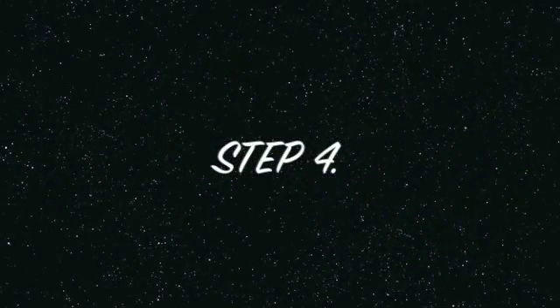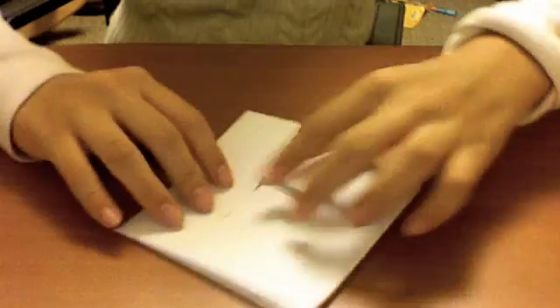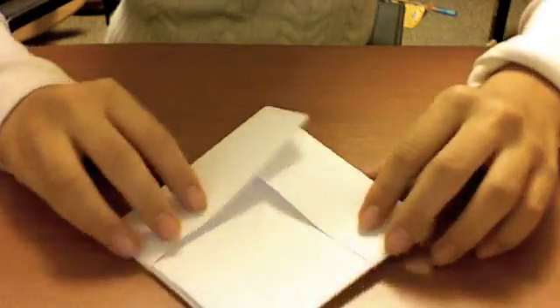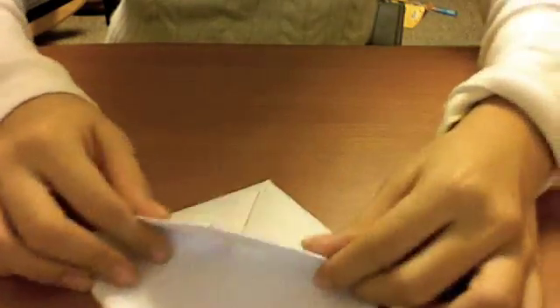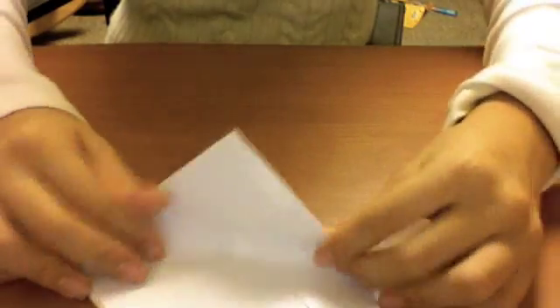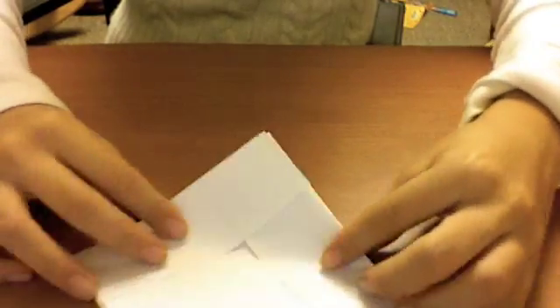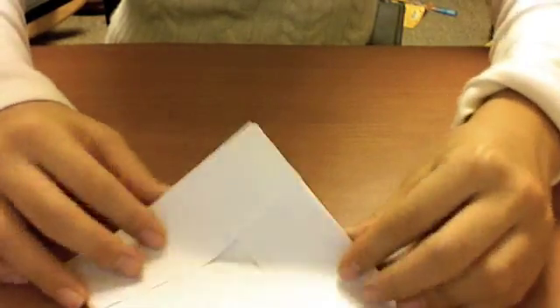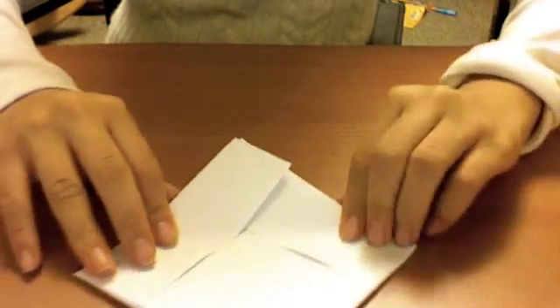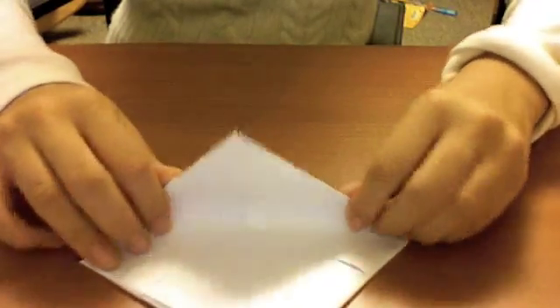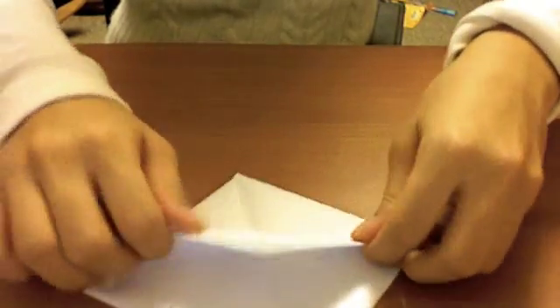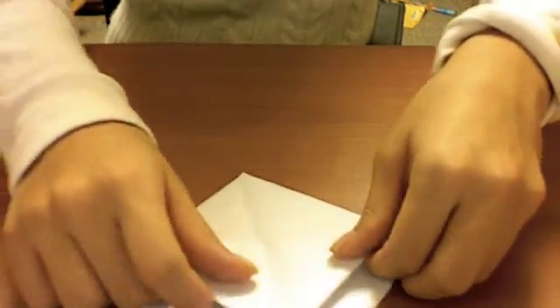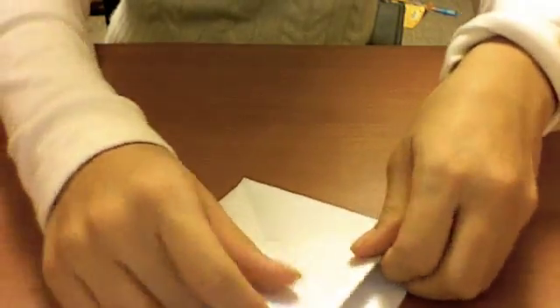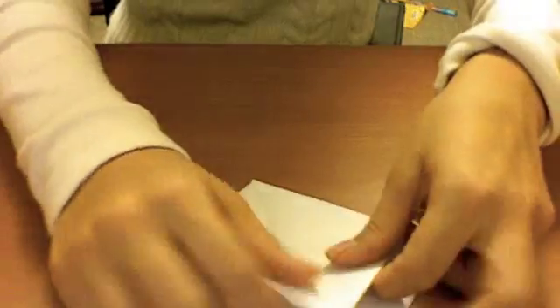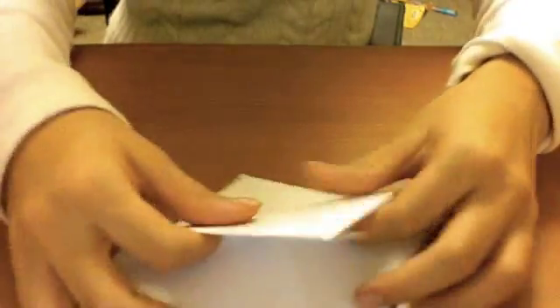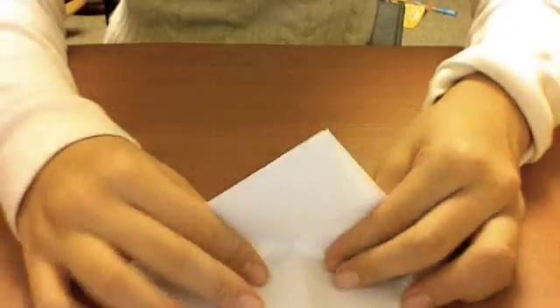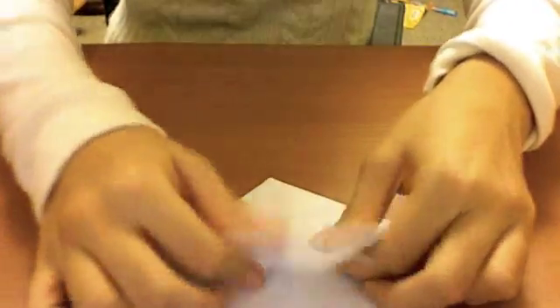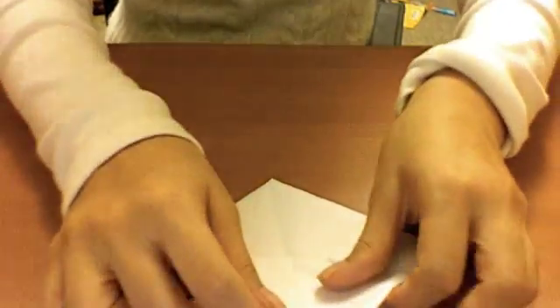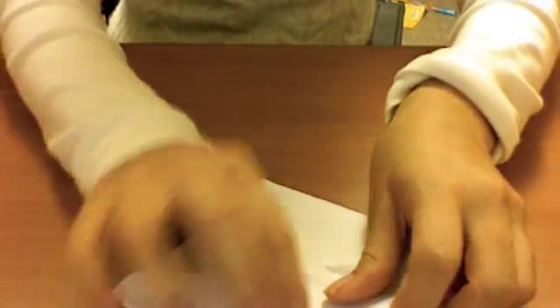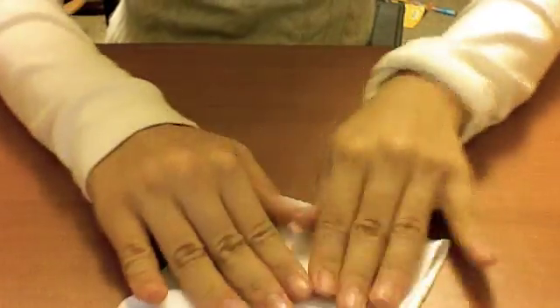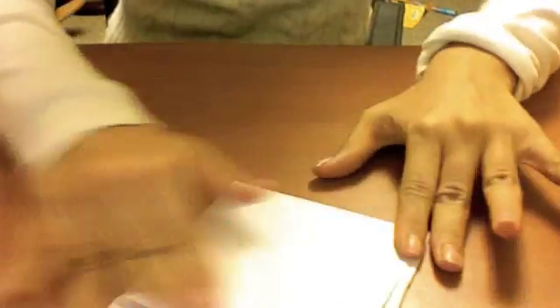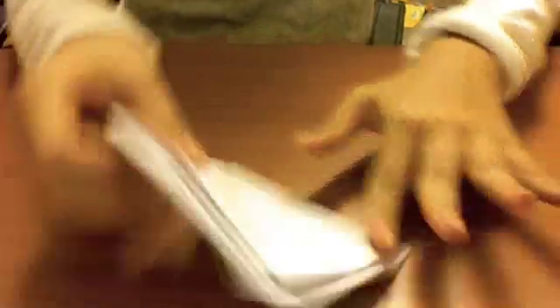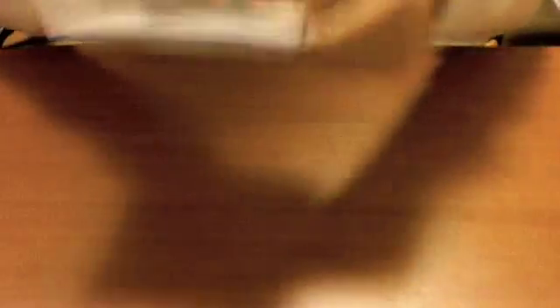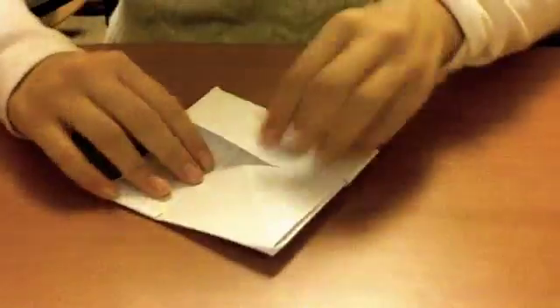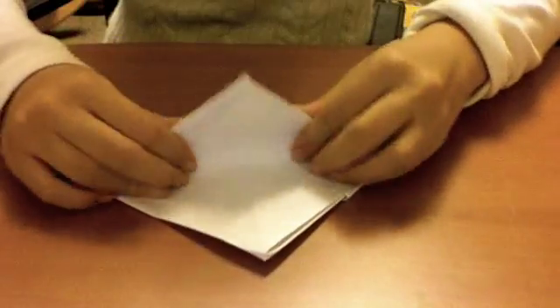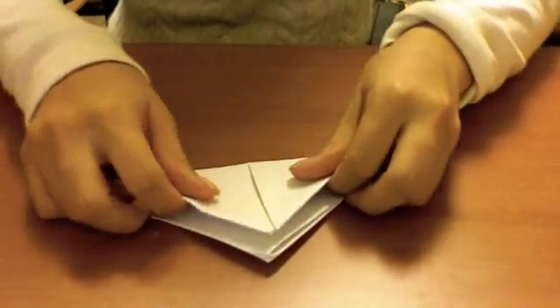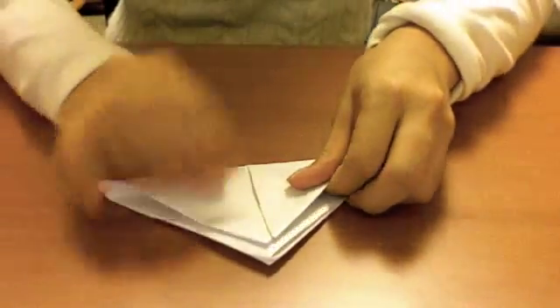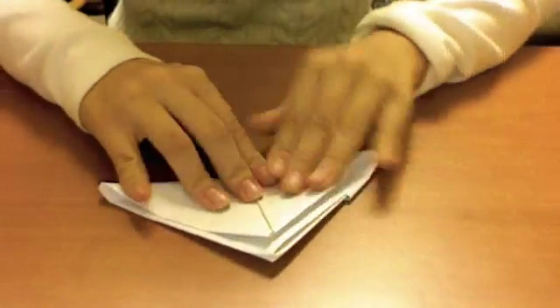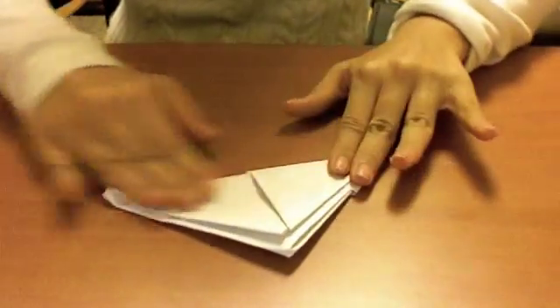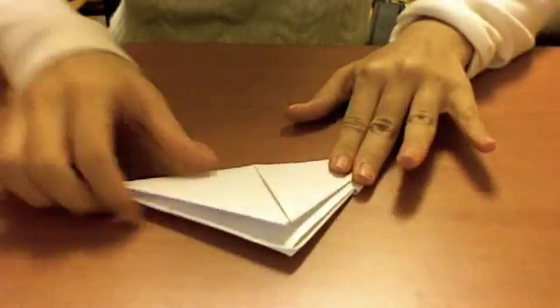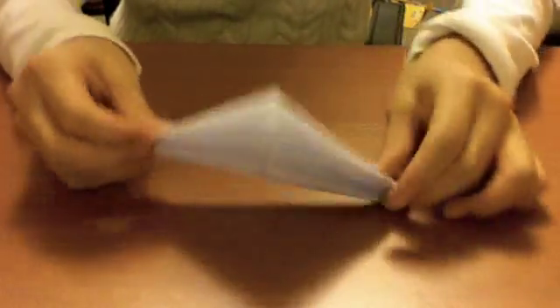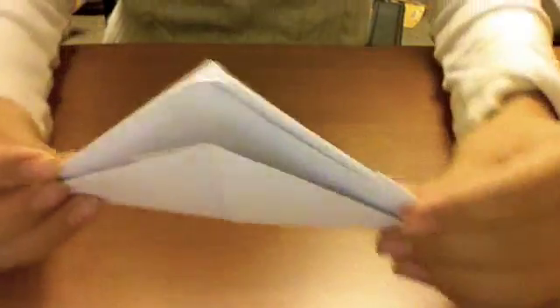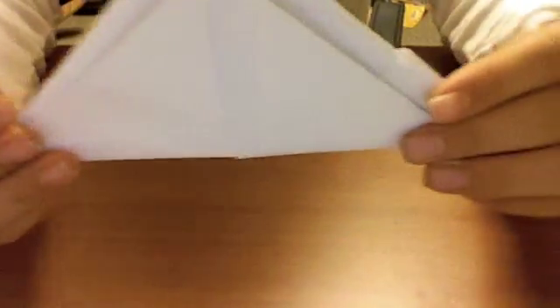There's another open flap, right? Fold it upwards this way so that when you're done, it's a perfect triangle.